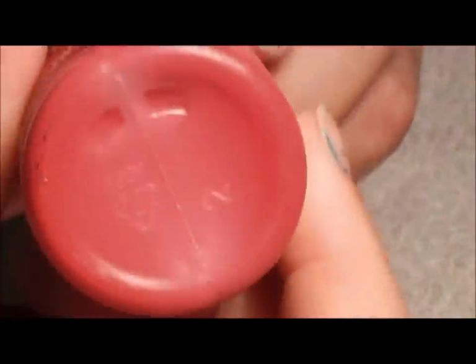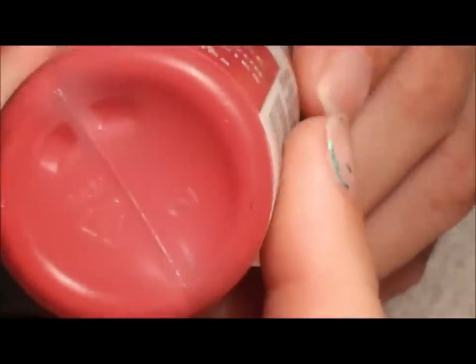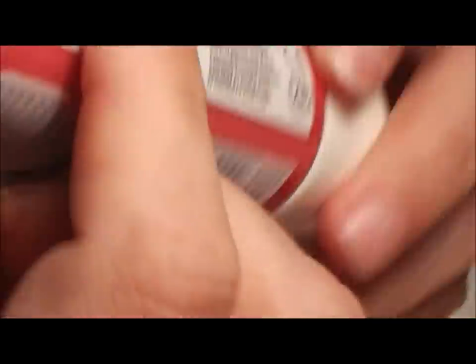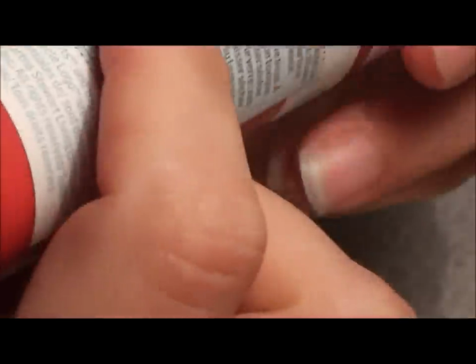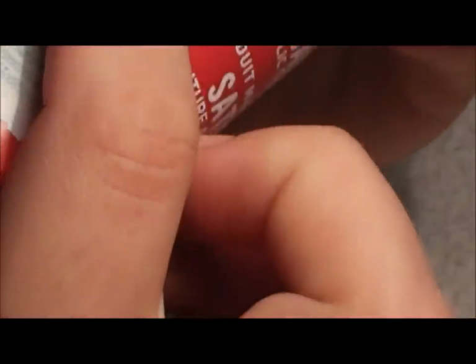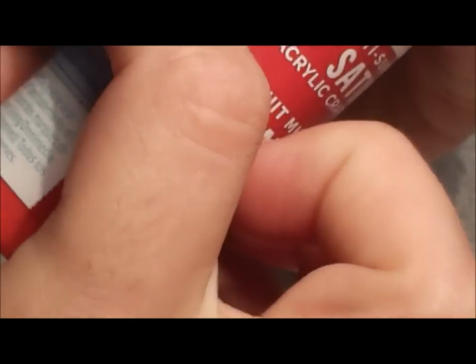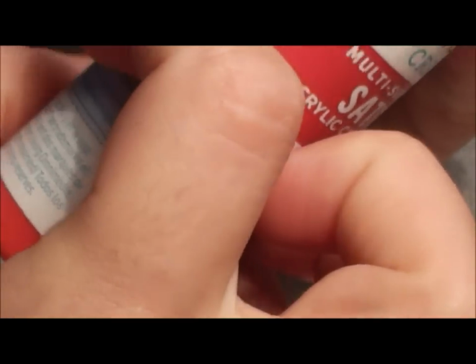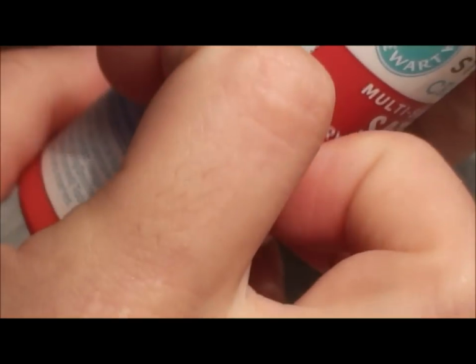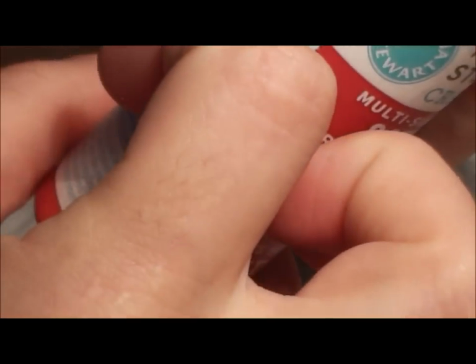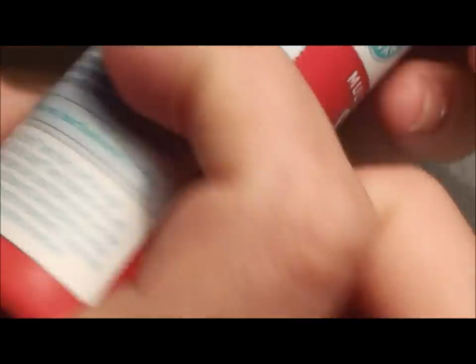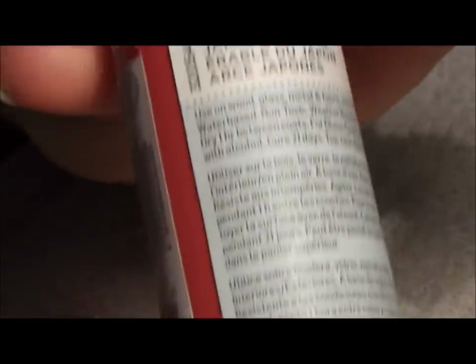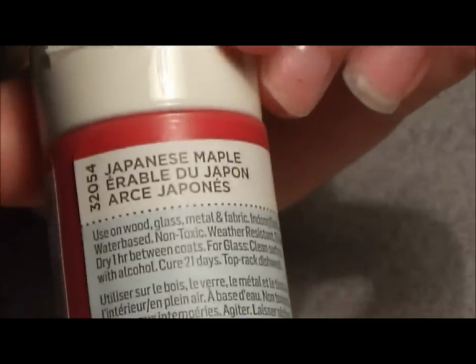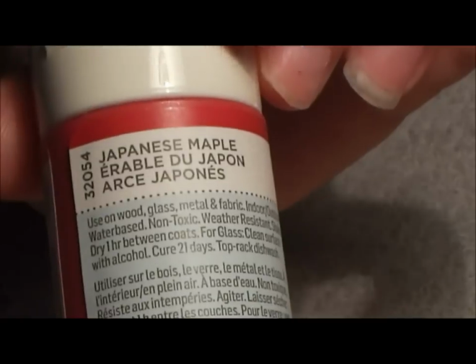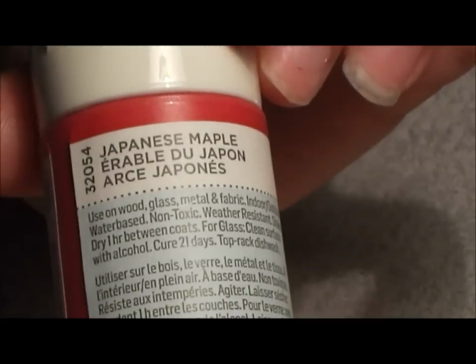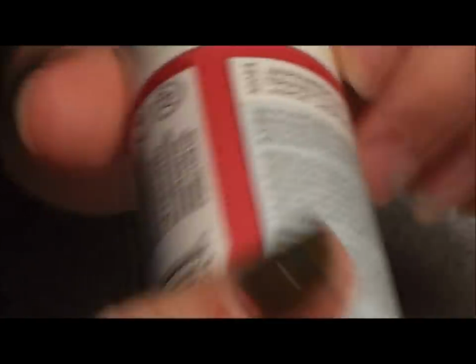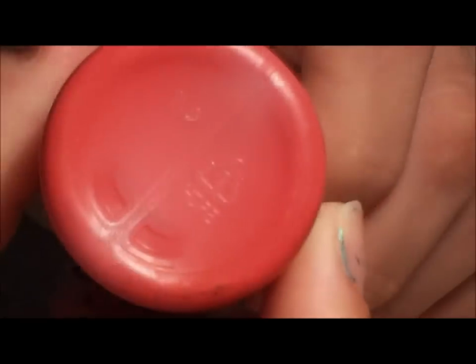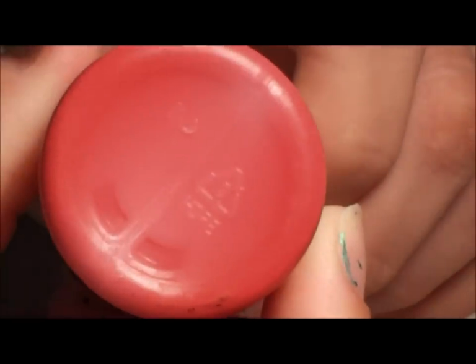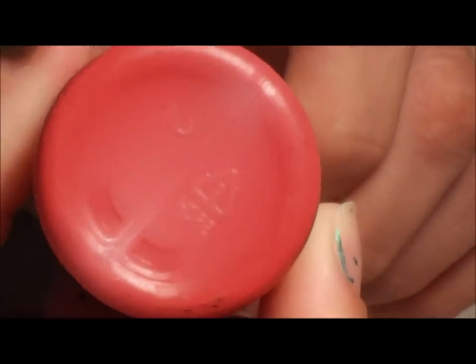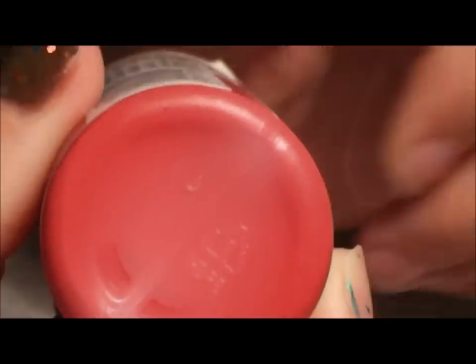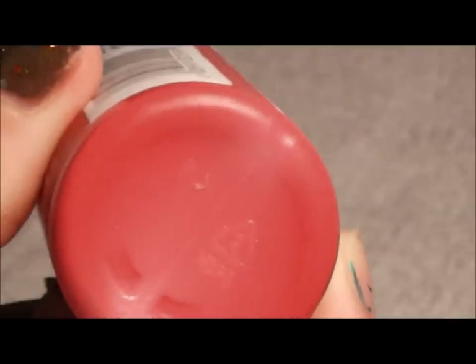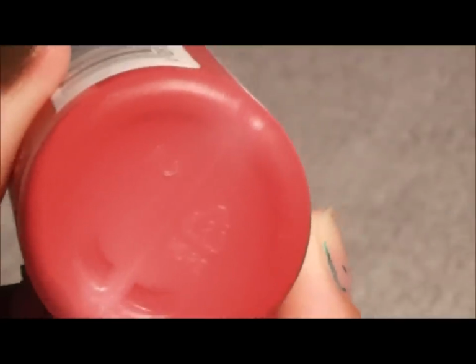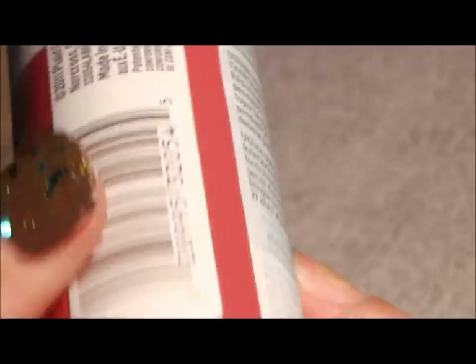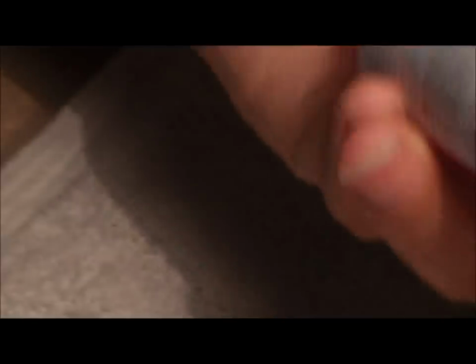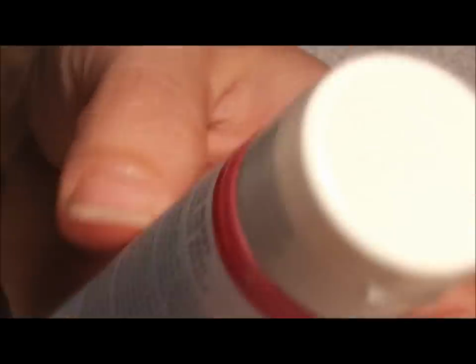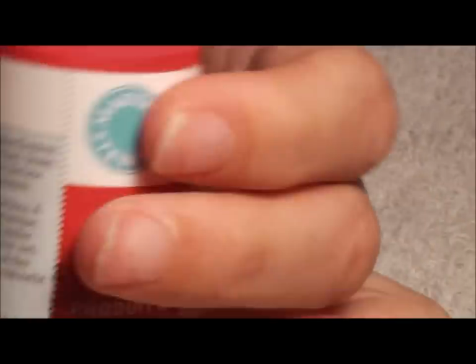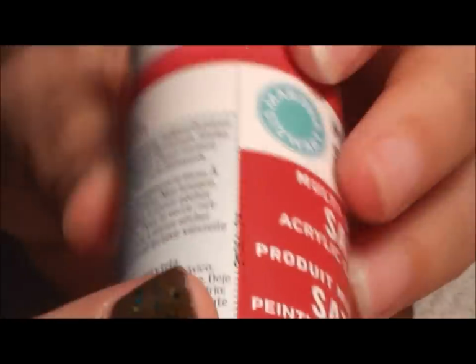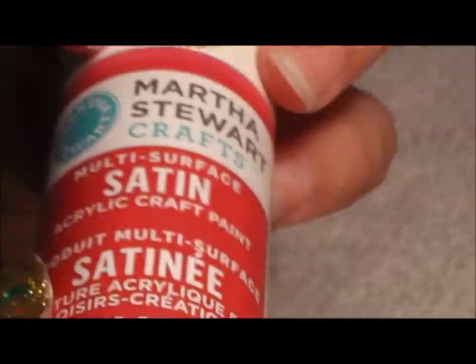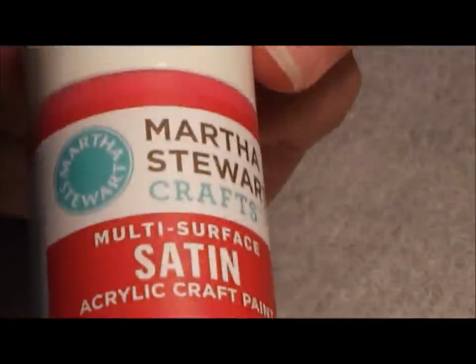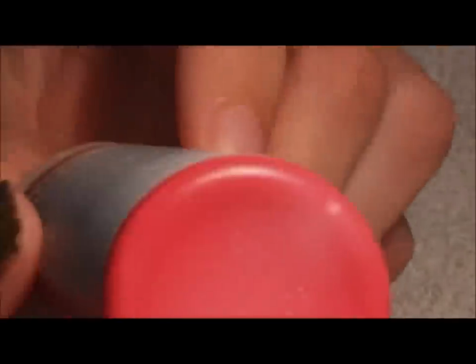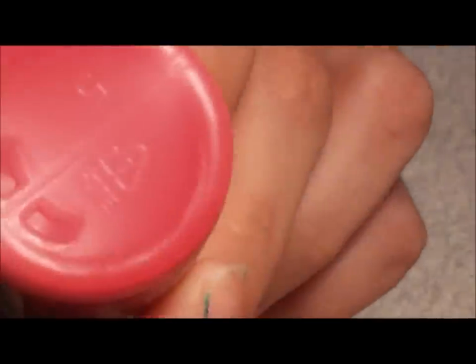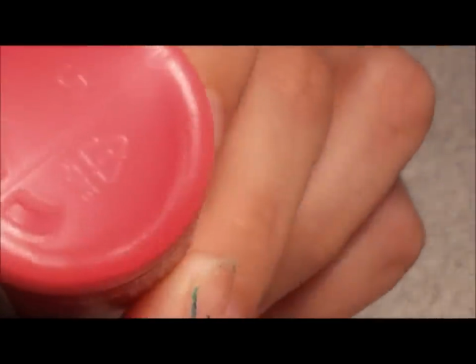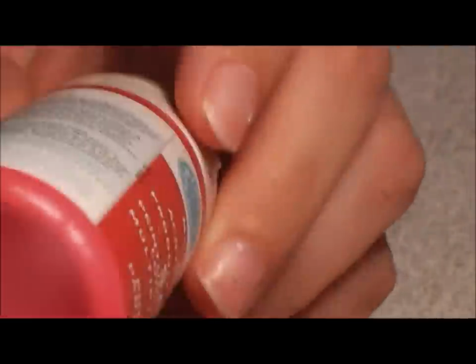This is a red one called 'Japanese Maple' — very pretty. Basically all of these I got for 99 cents except two of them.